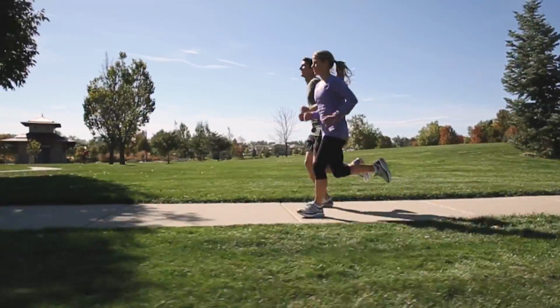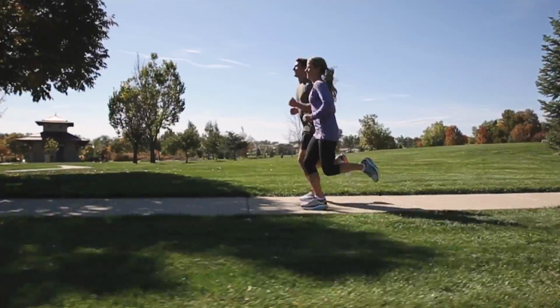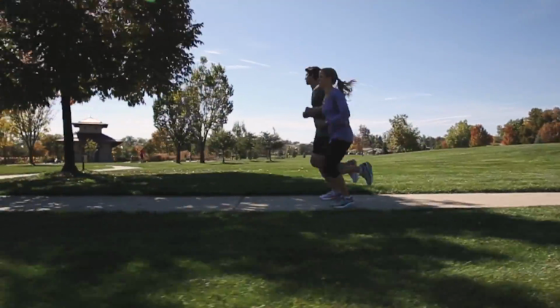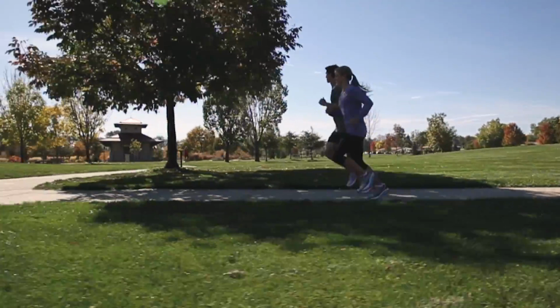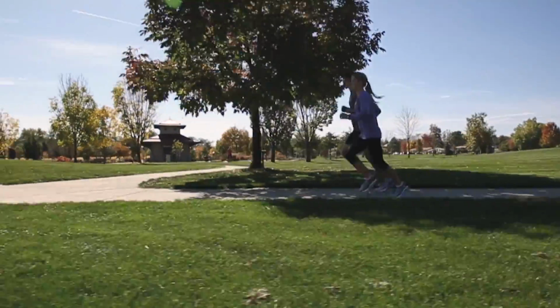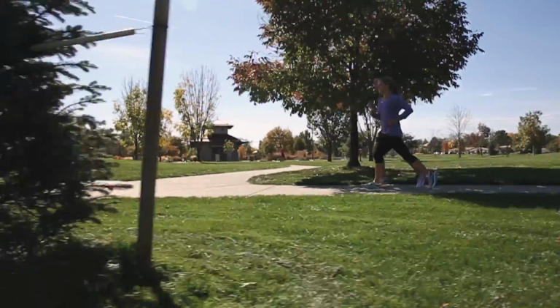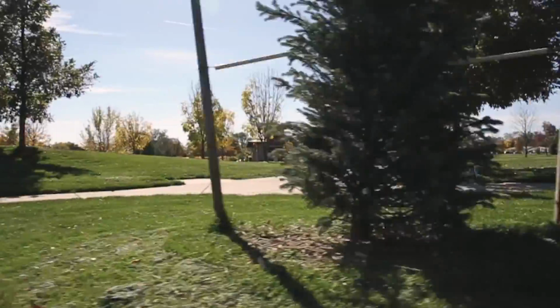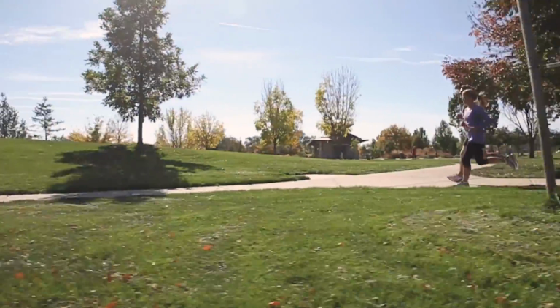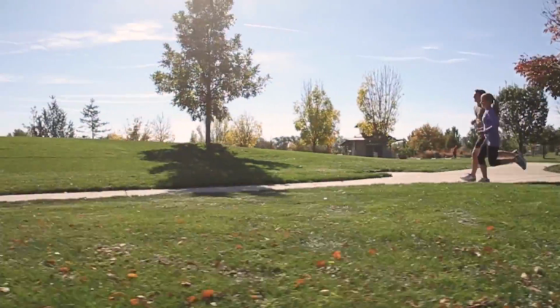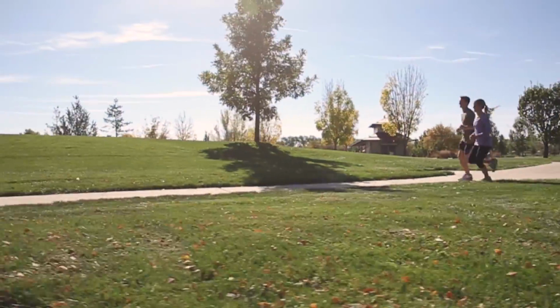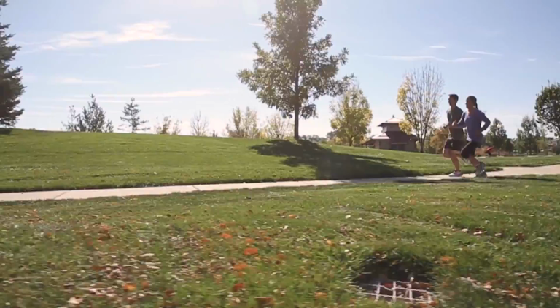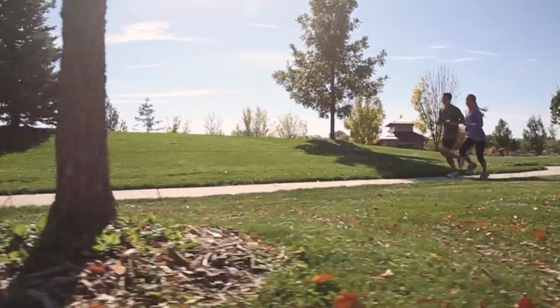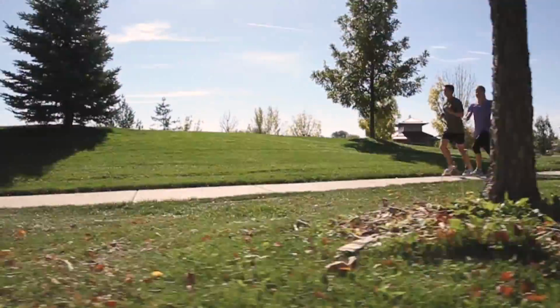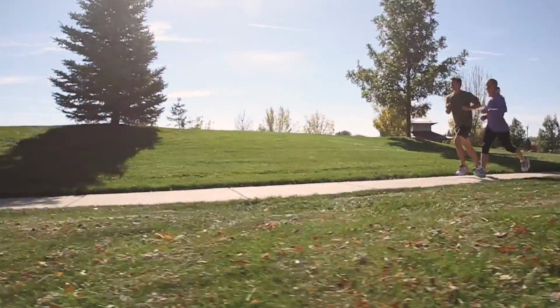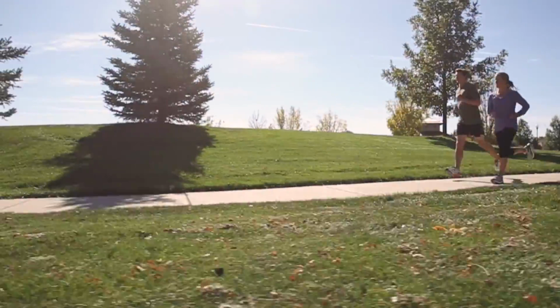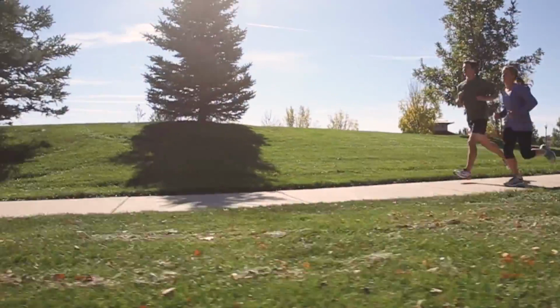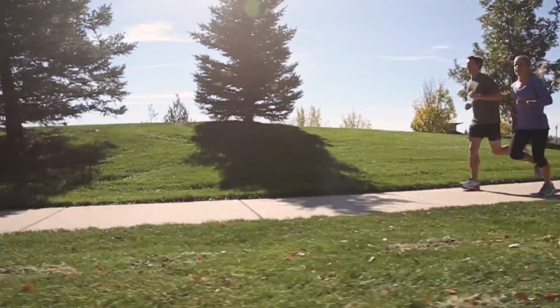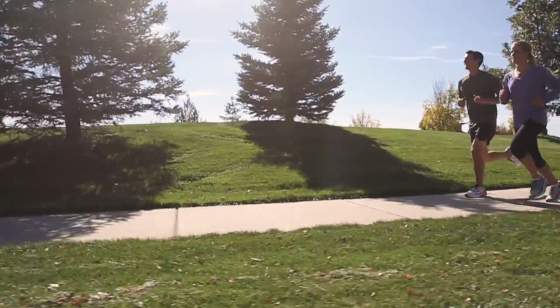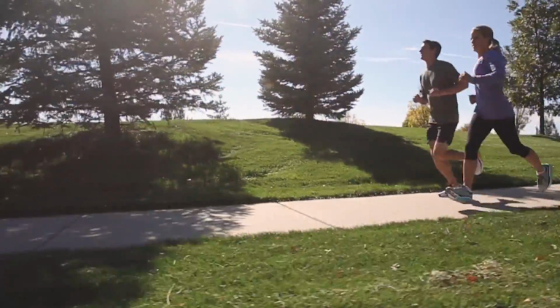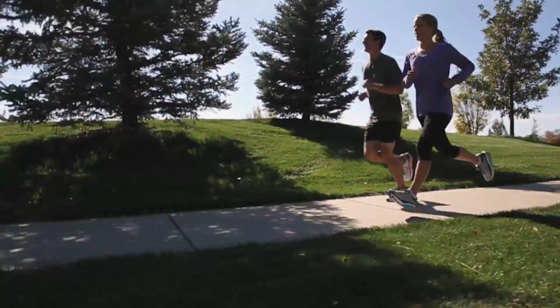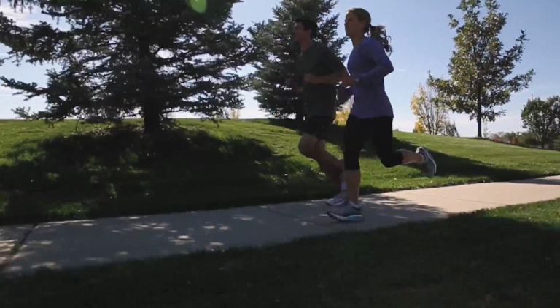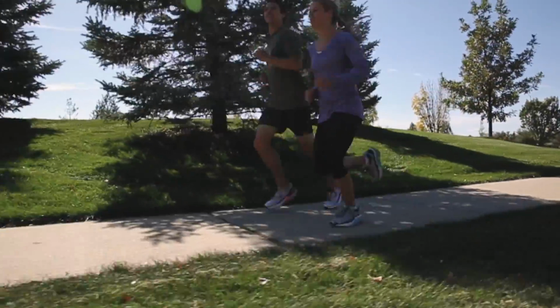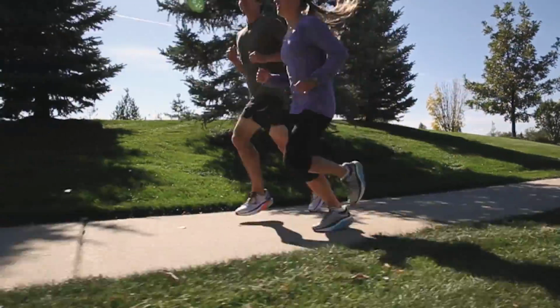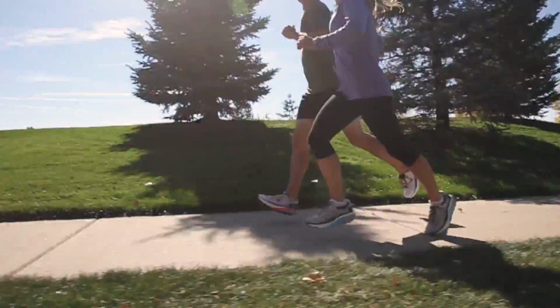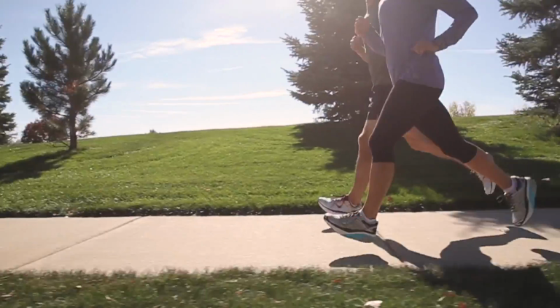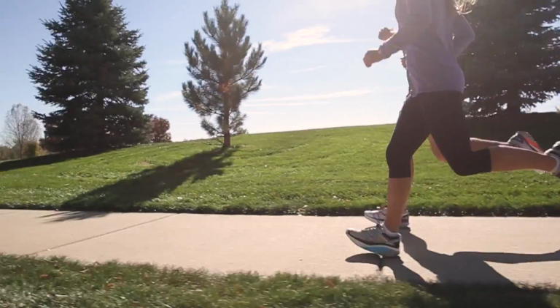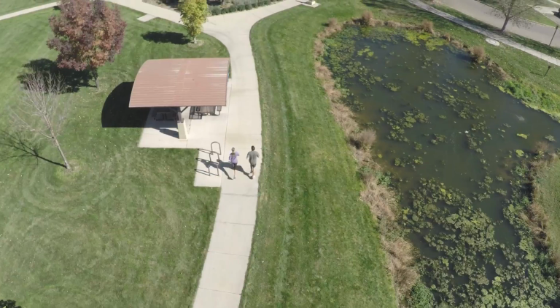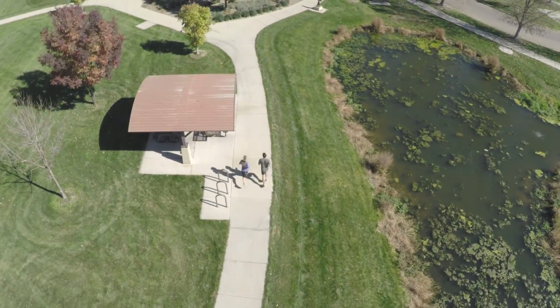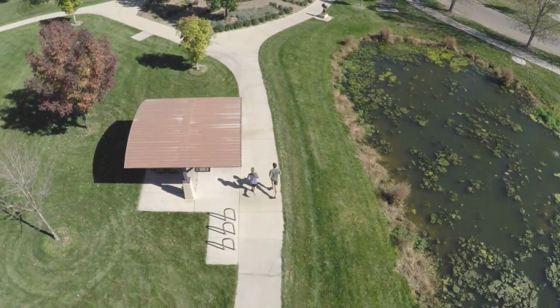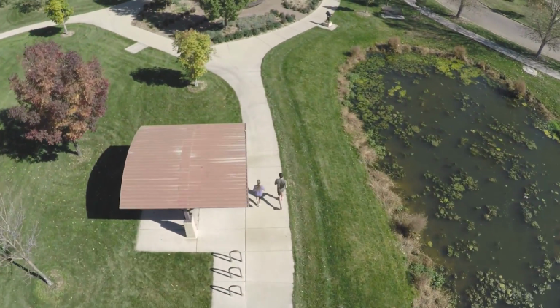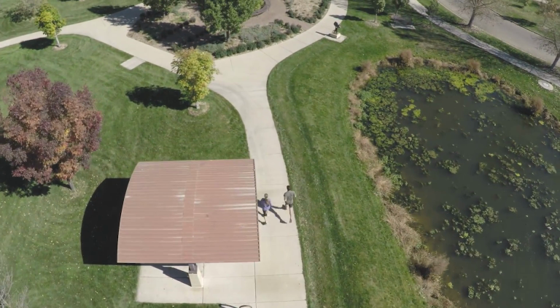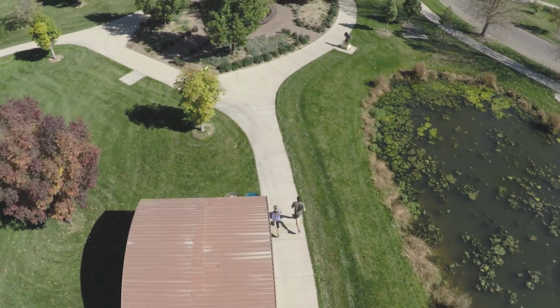You may have heard that a mid-foot strike is optimal for efficiency and alignment while running. MBT's design has core features that promote mid-foot striking and support a smooth and controlled mid-to-forefoot transition.